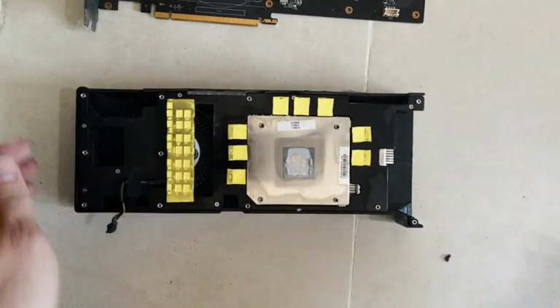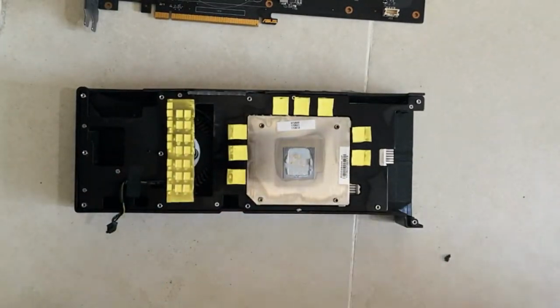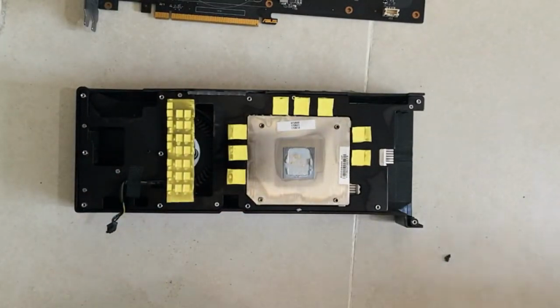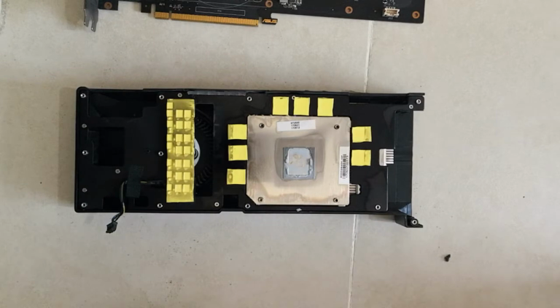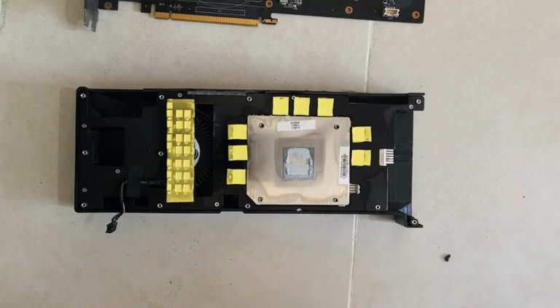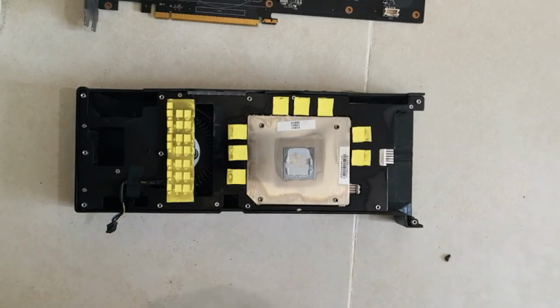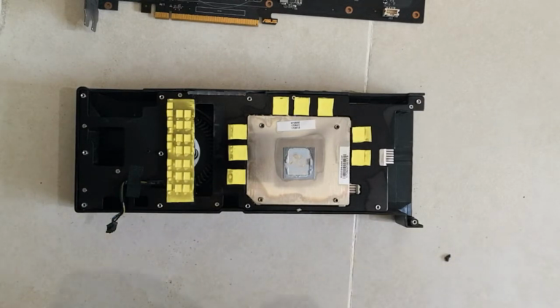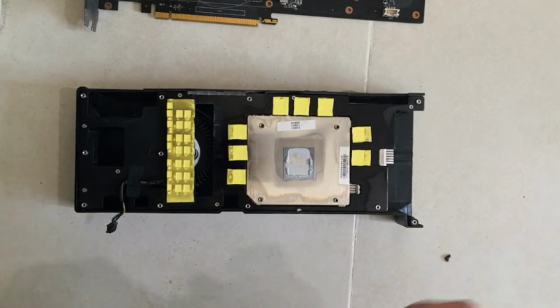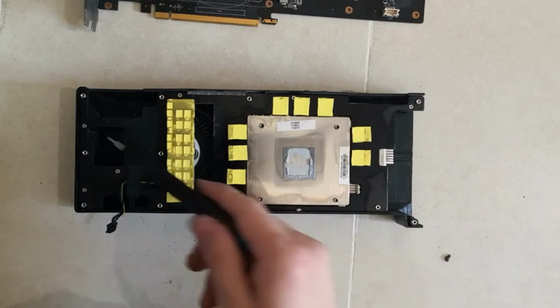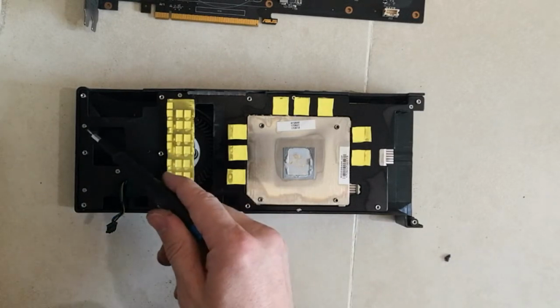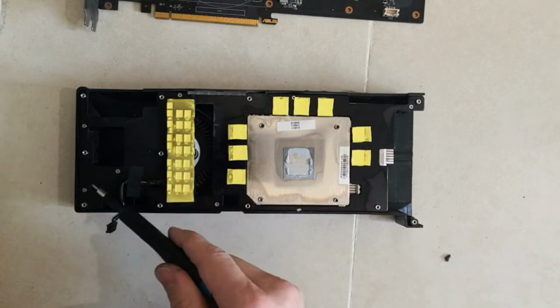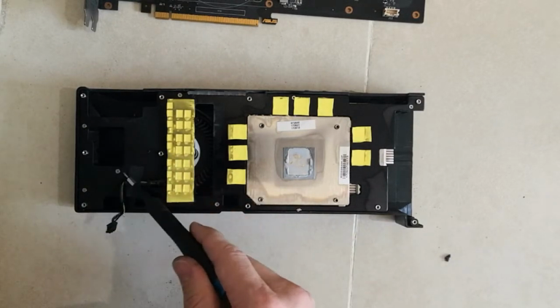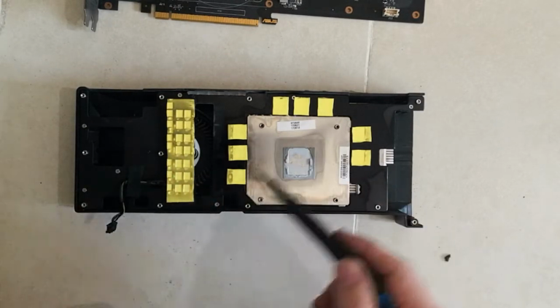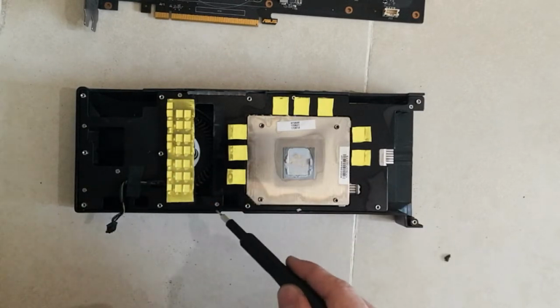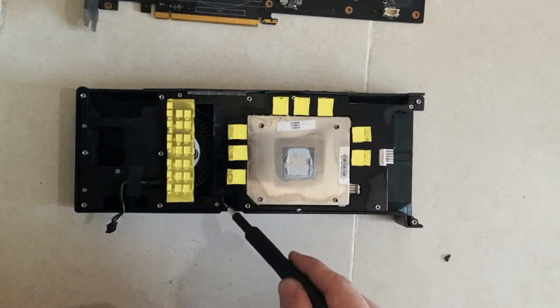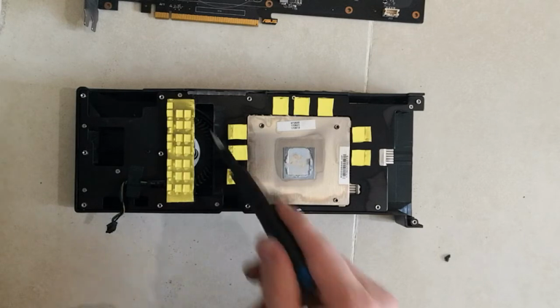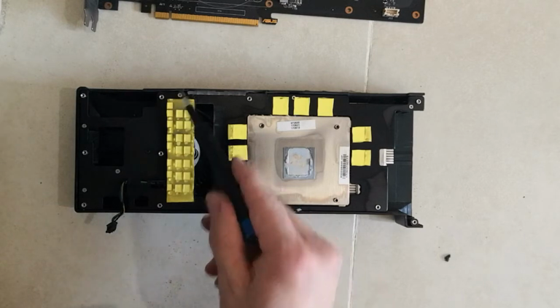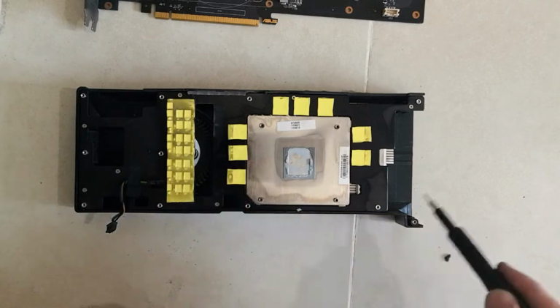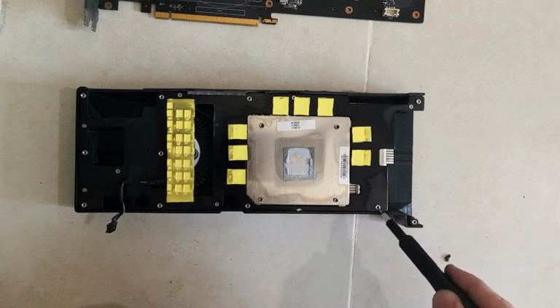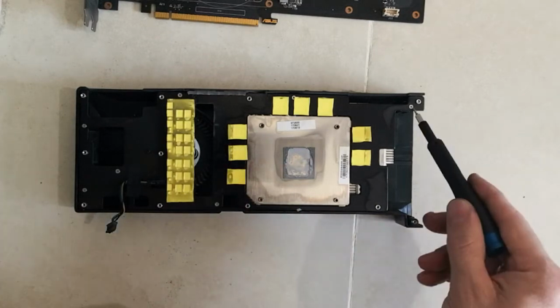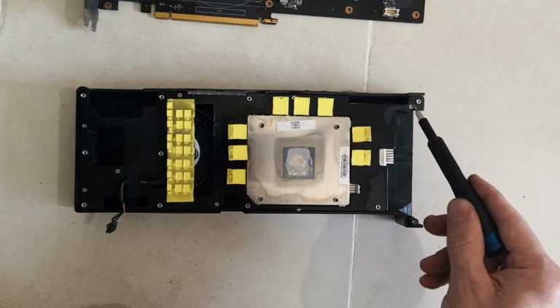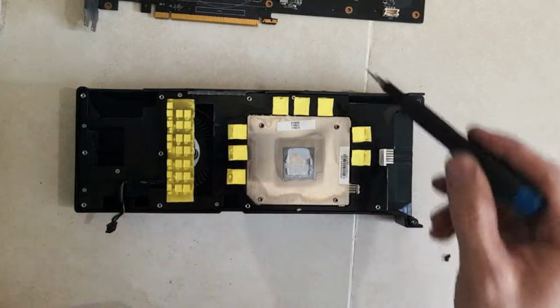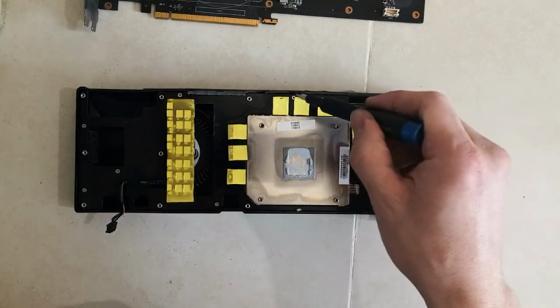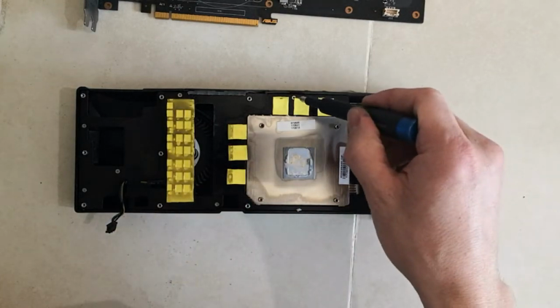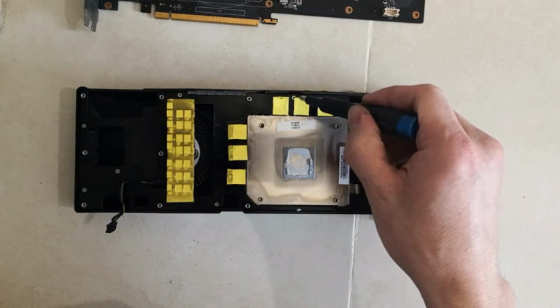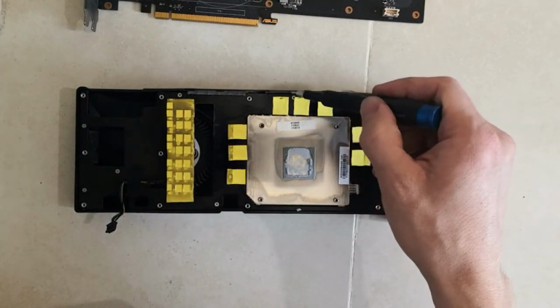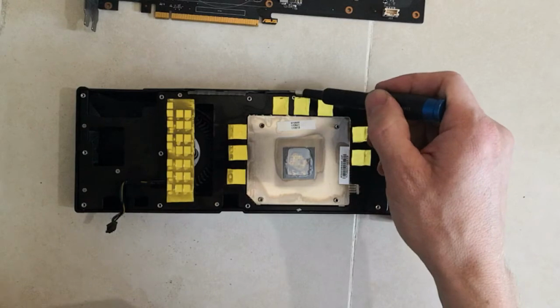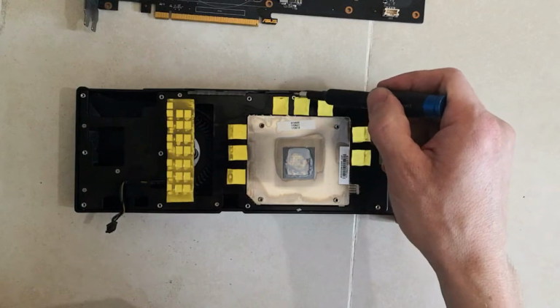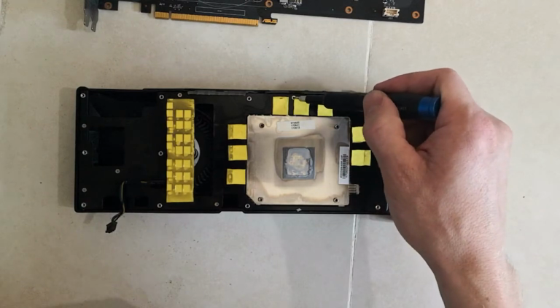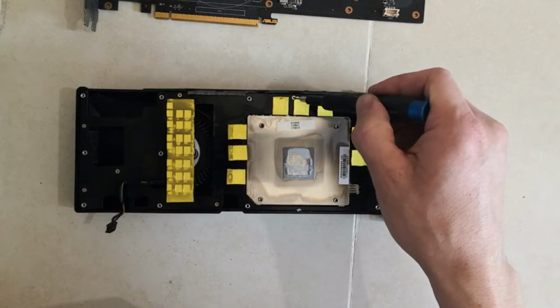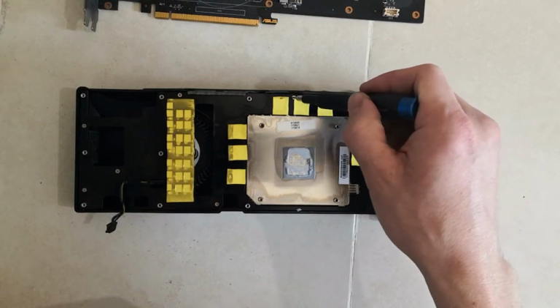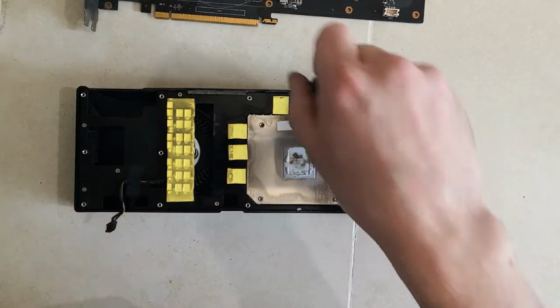Still plenty of screws on that side — one, two, three, four, five, six. And there is one here which is sometimes covered by a thermopad.